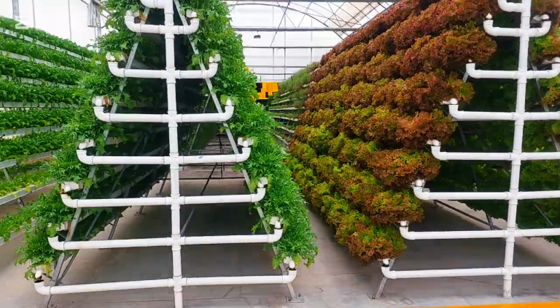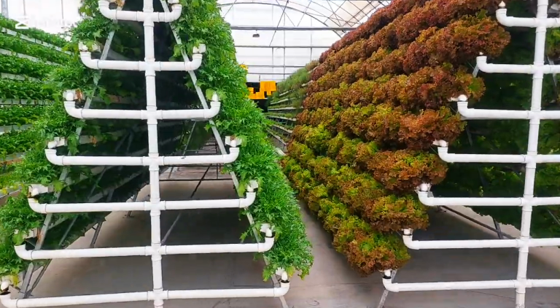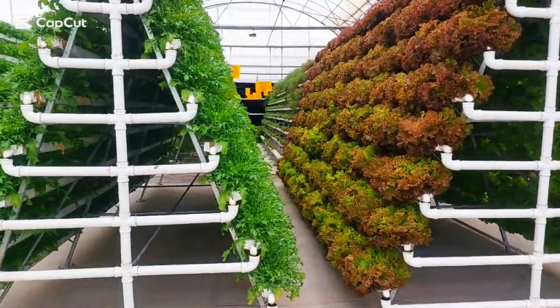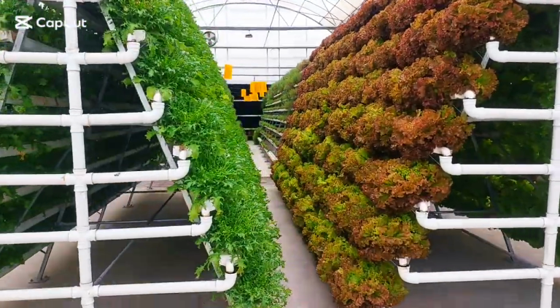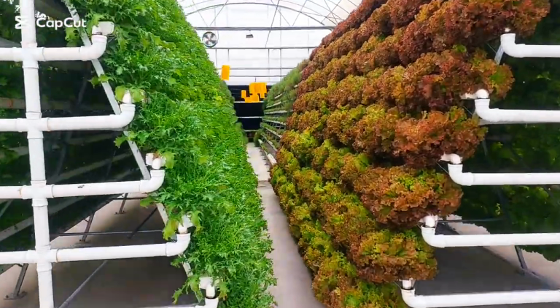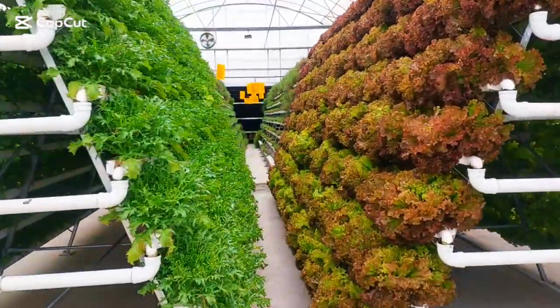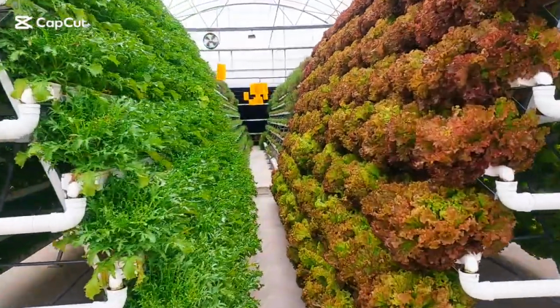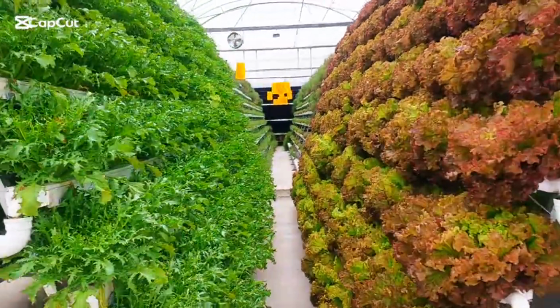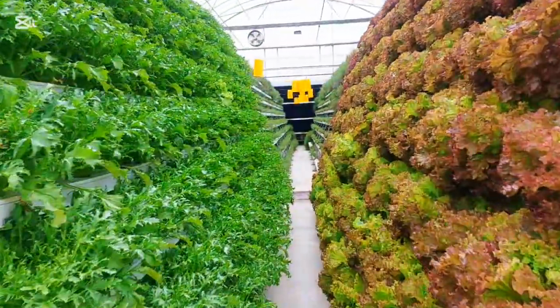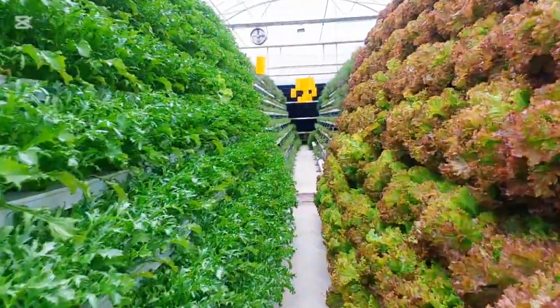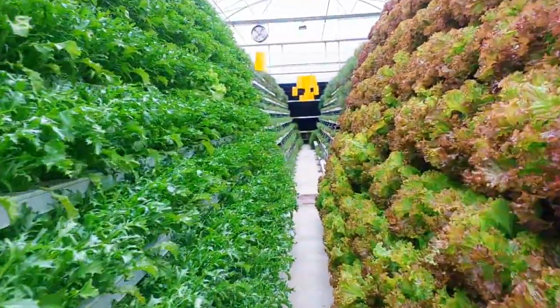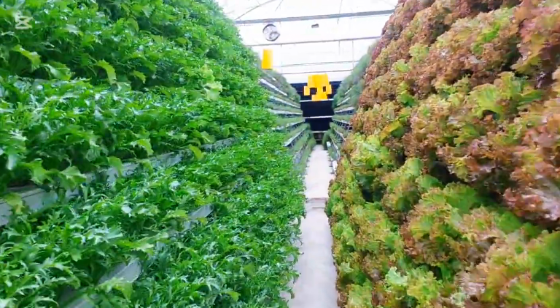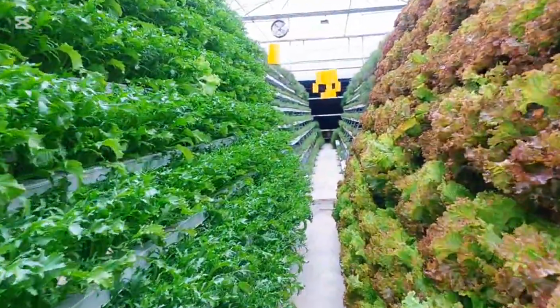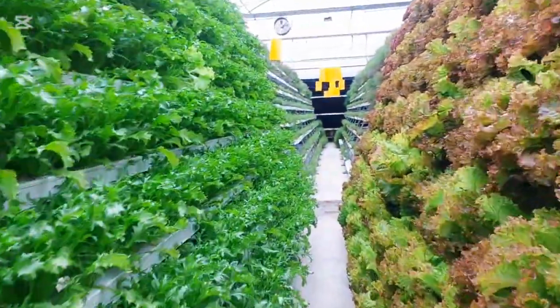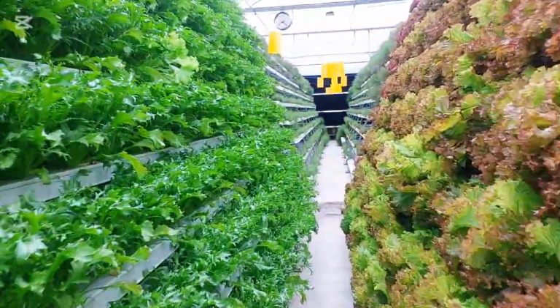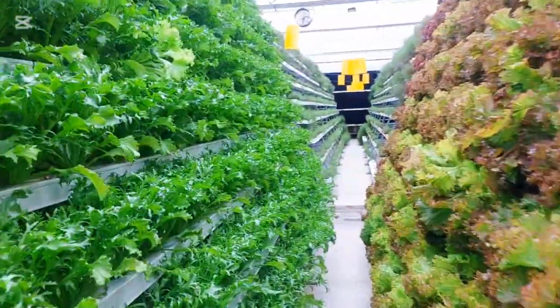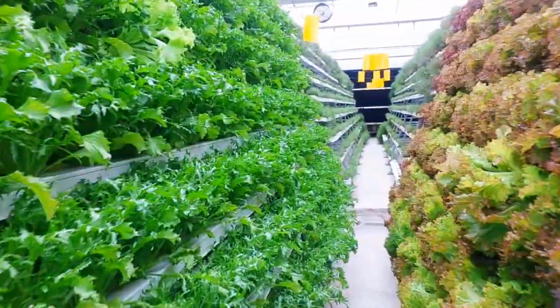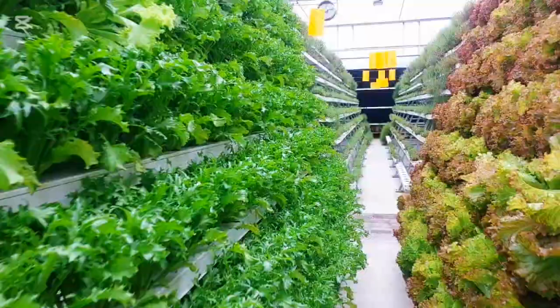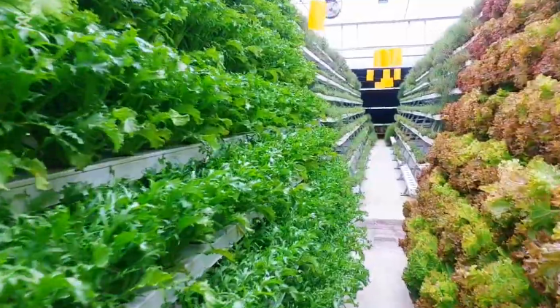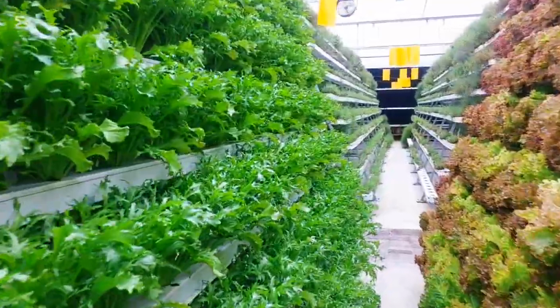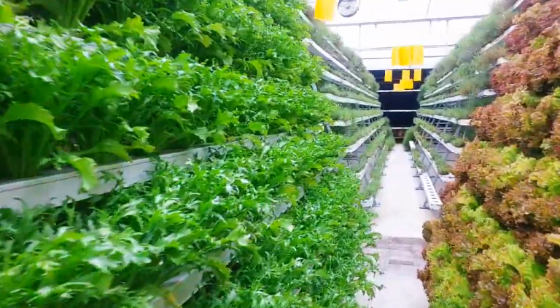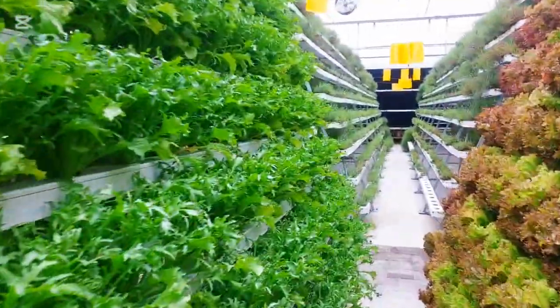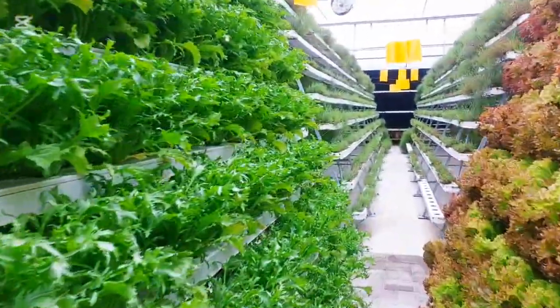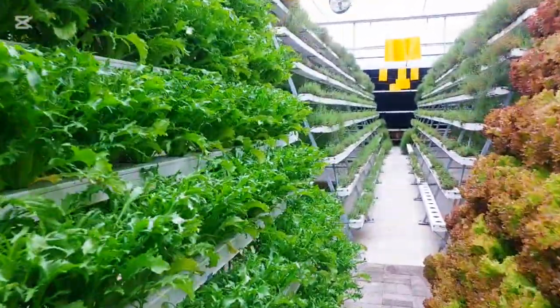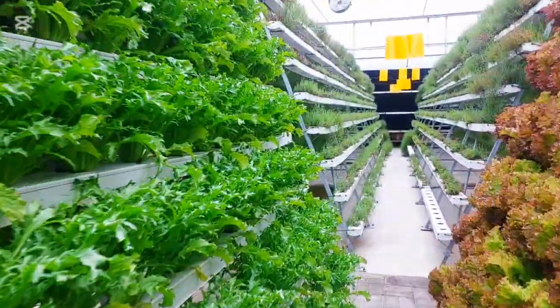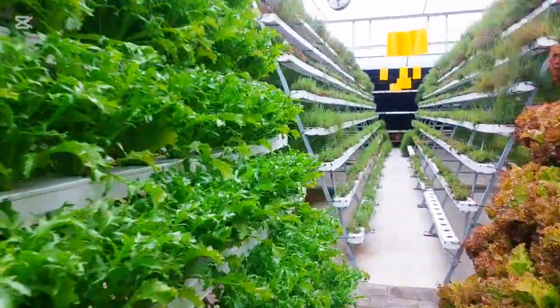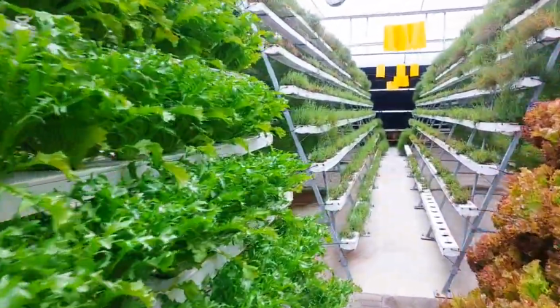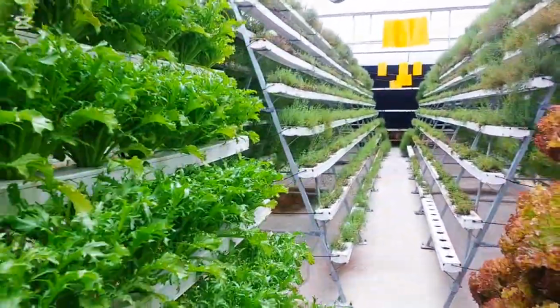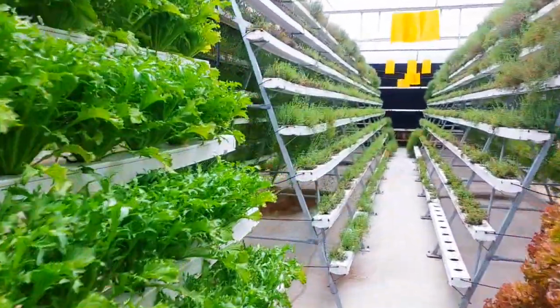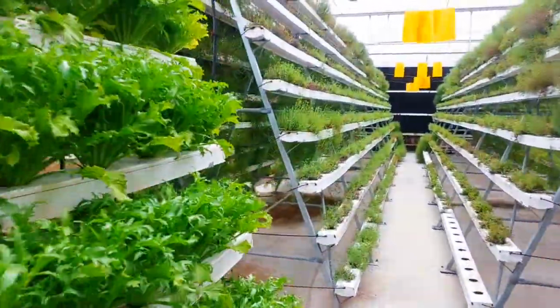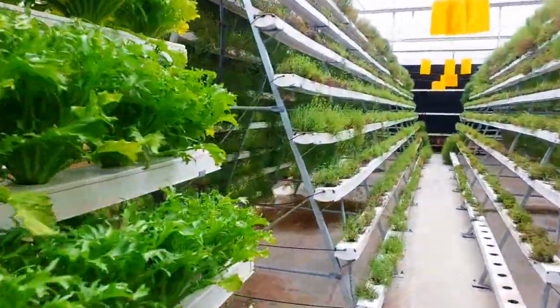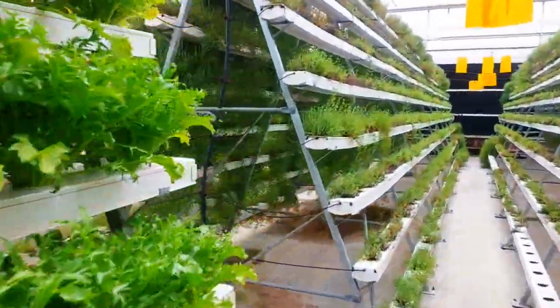Hello friends, welcome to my channel. Today I will take you on a tour inside our greenhouse, where we are growing a wide variety of fresh and healthy vegetables.